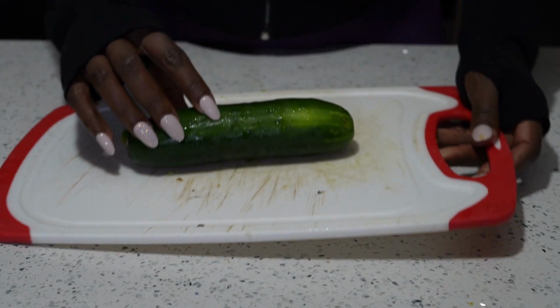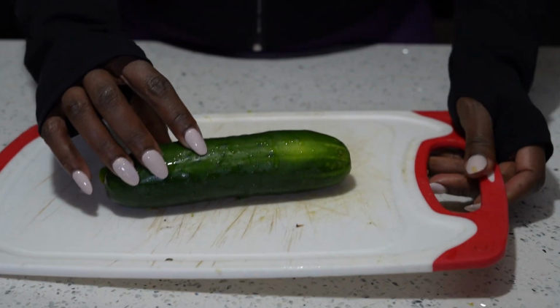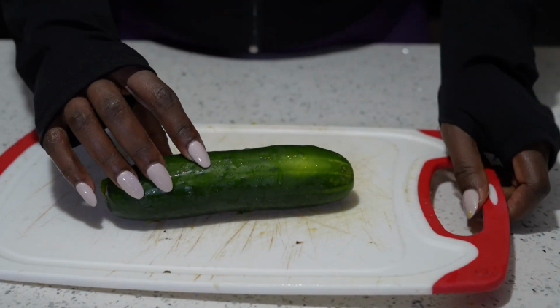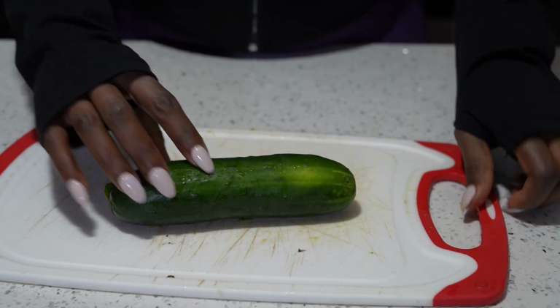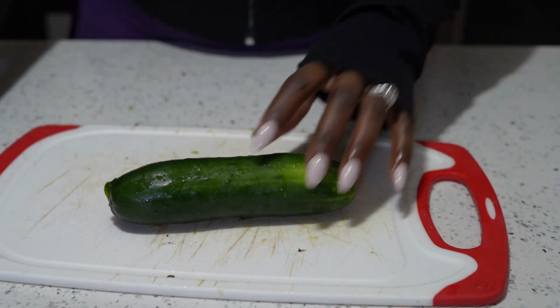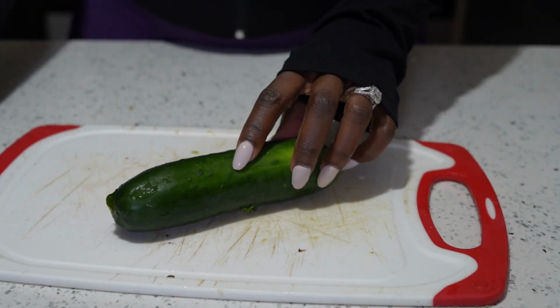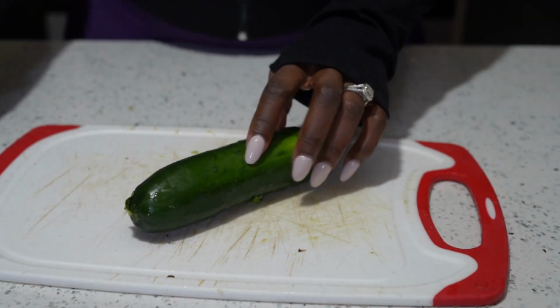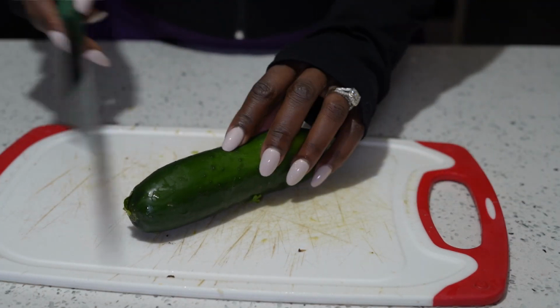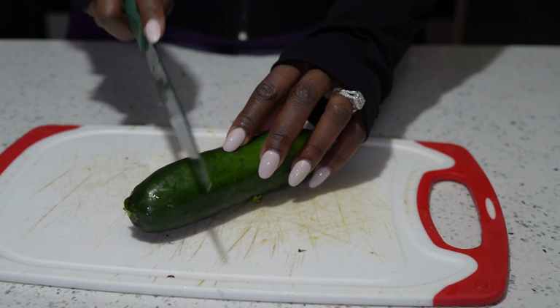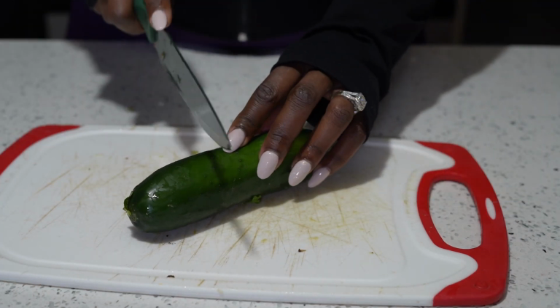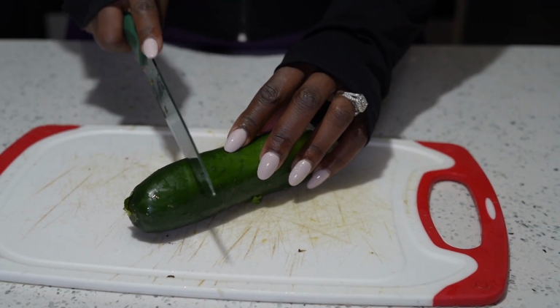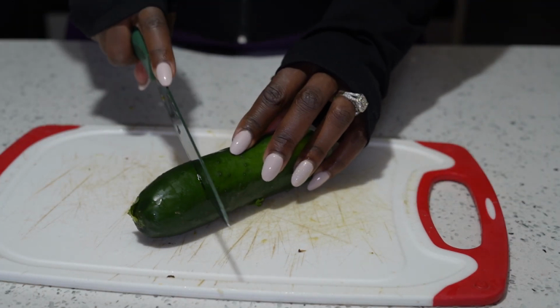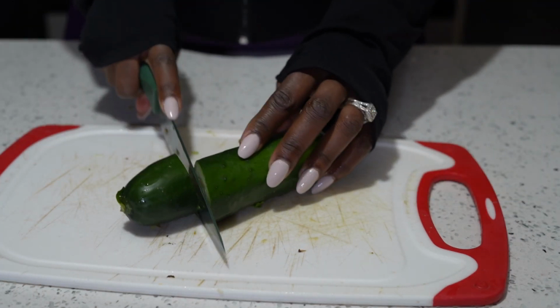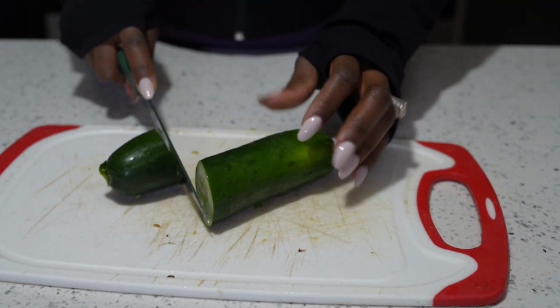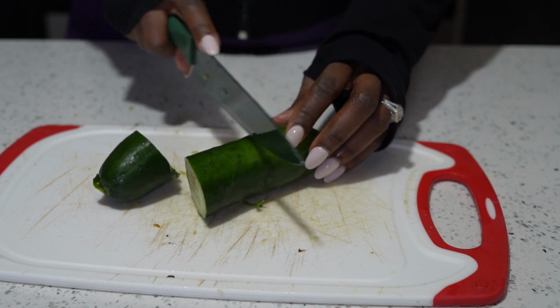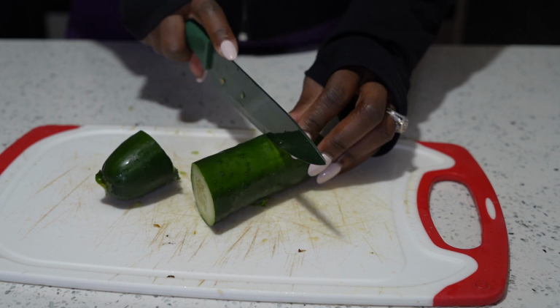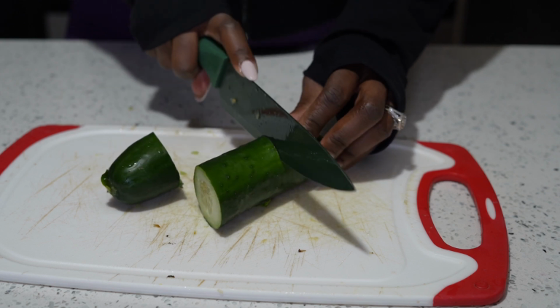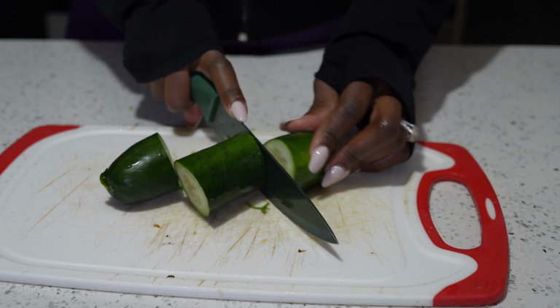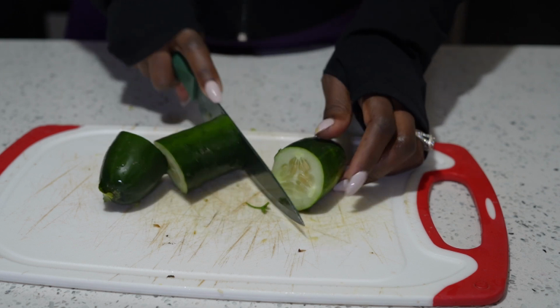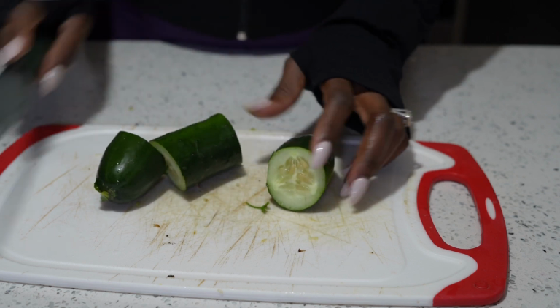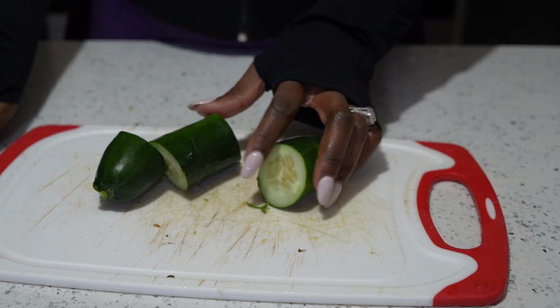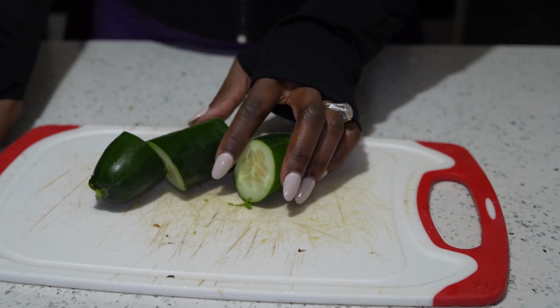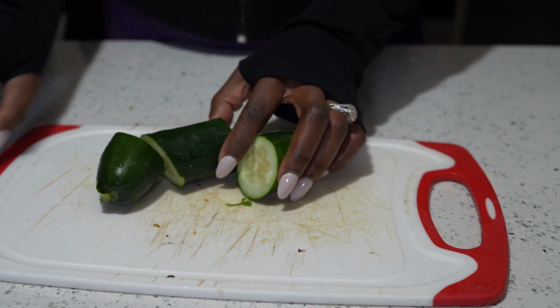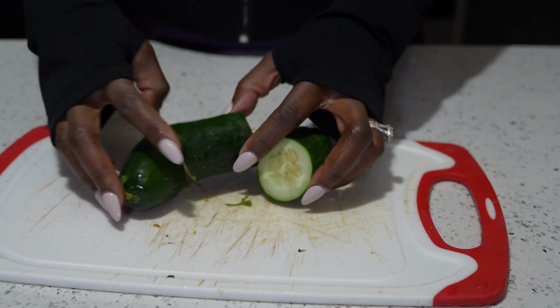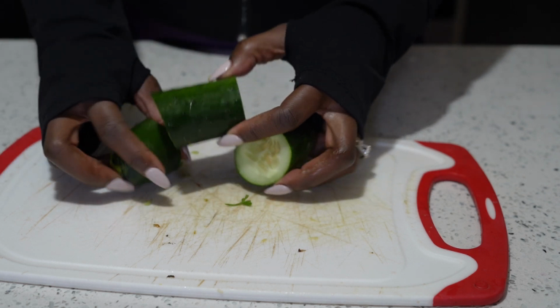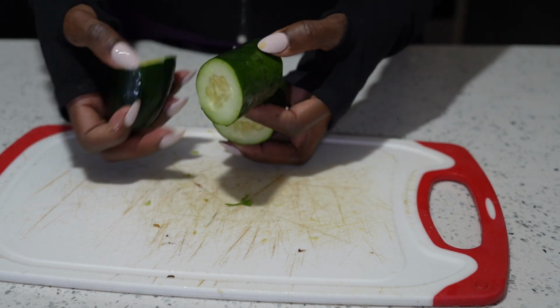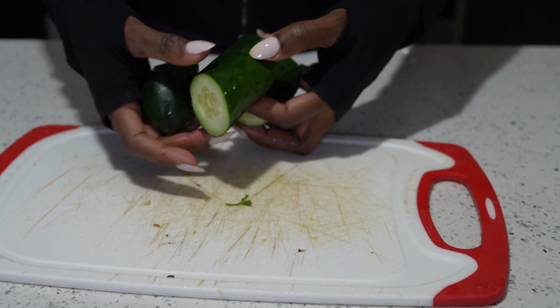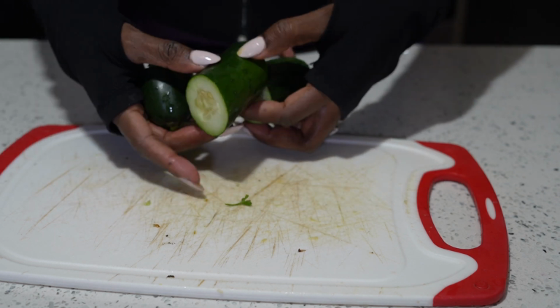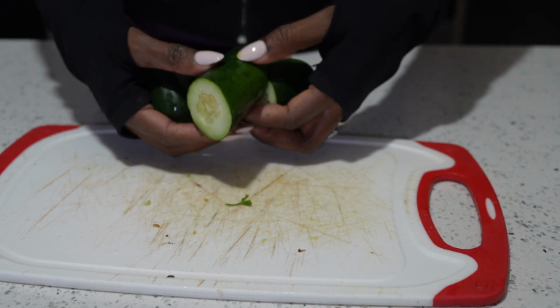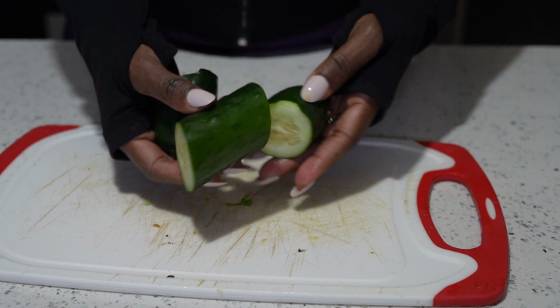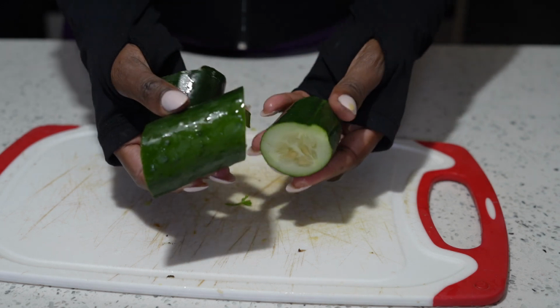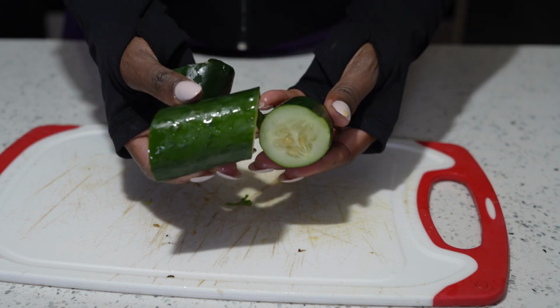Cucumbers have a high content of water and fiber. They are great and perfect for detoxing your body and they help increase your metabolism.